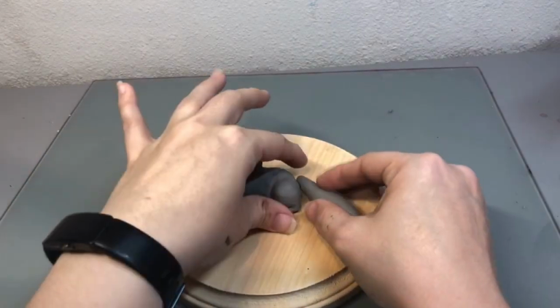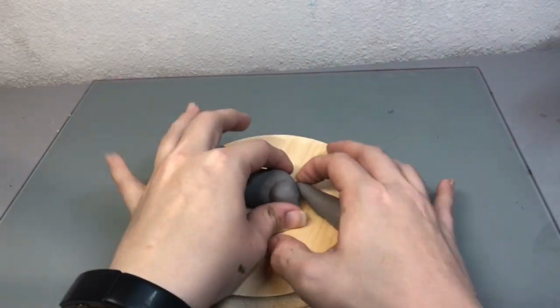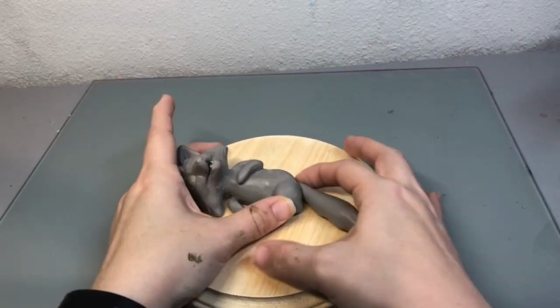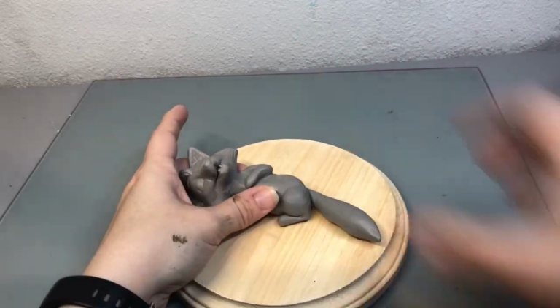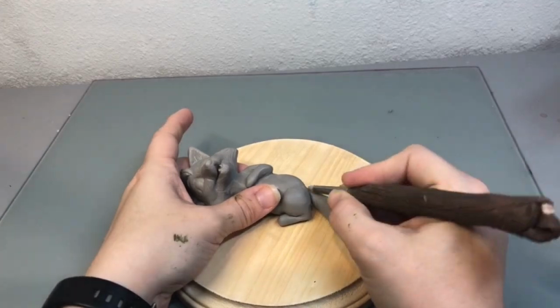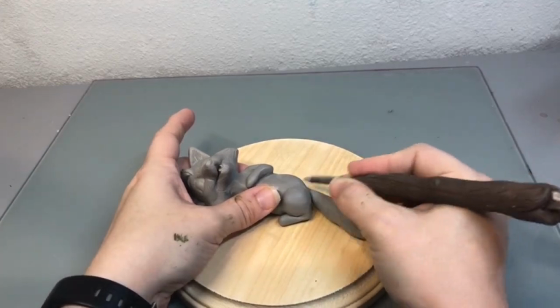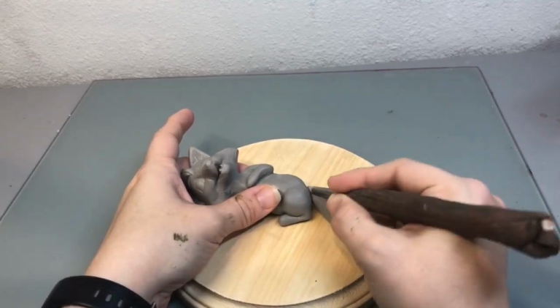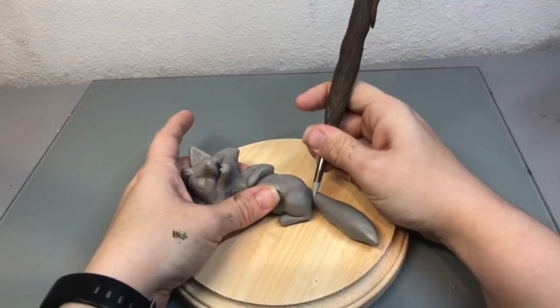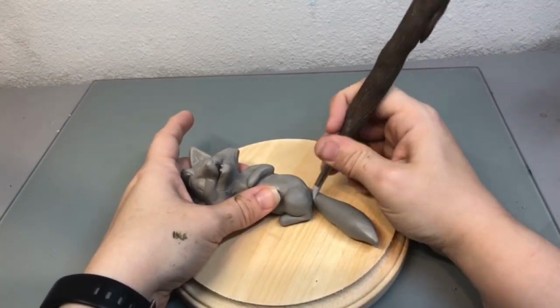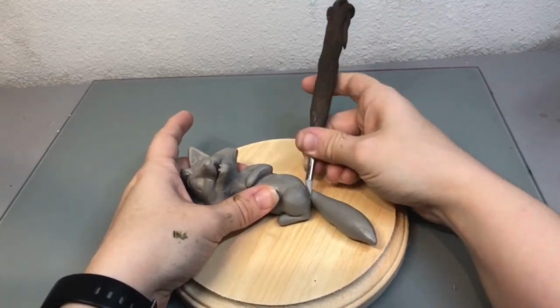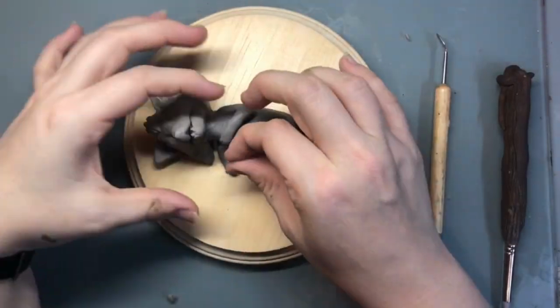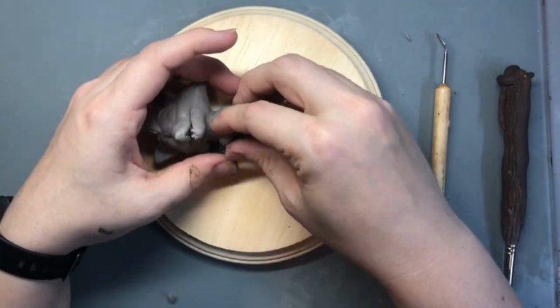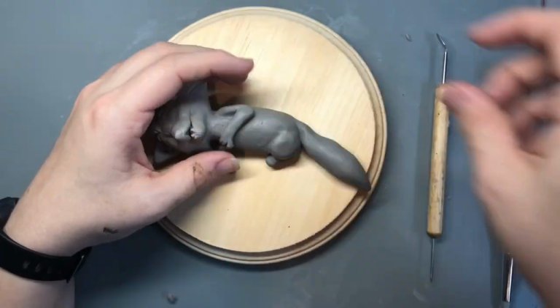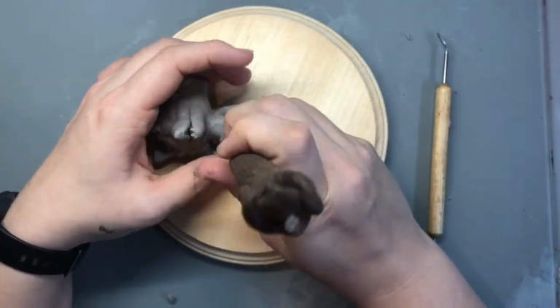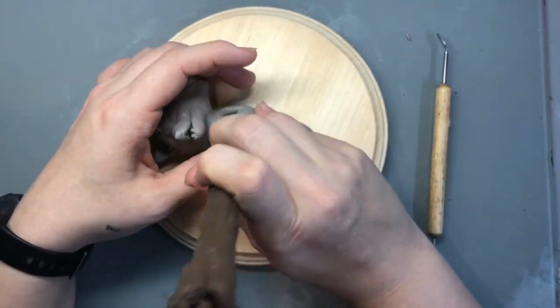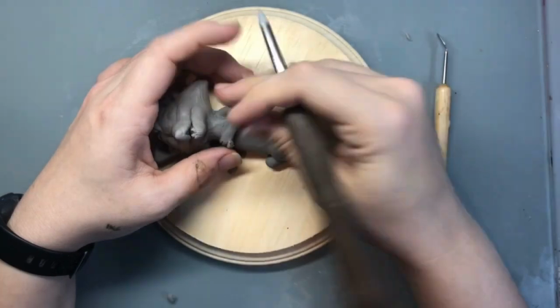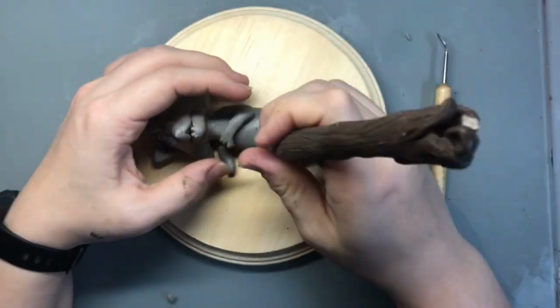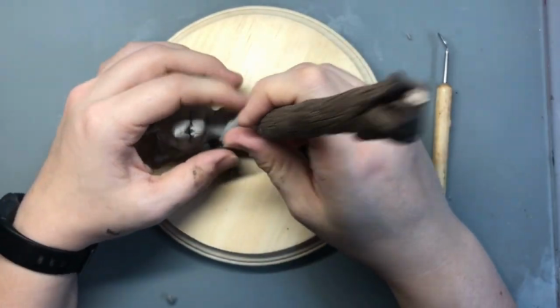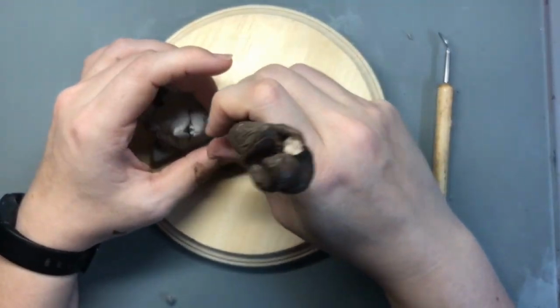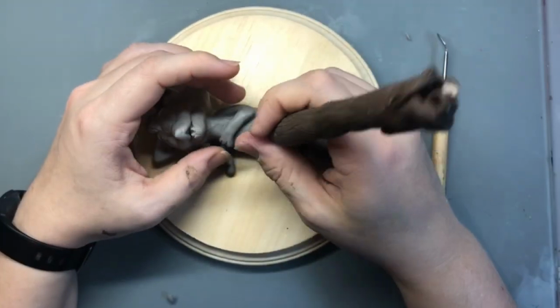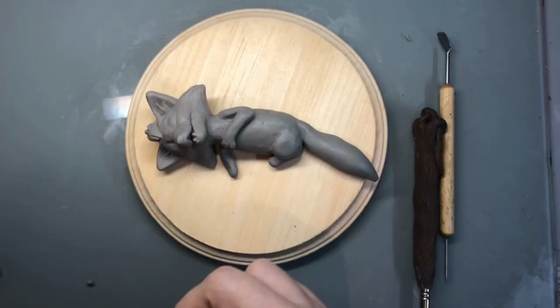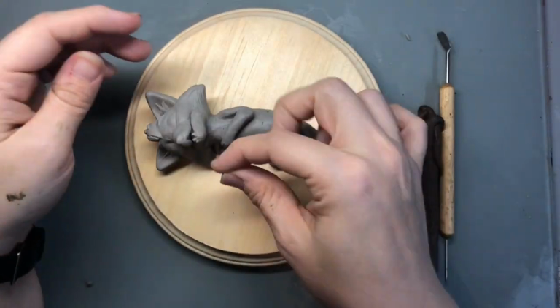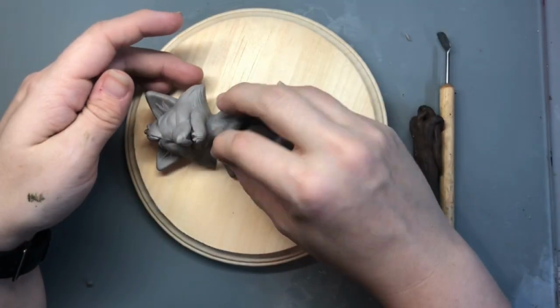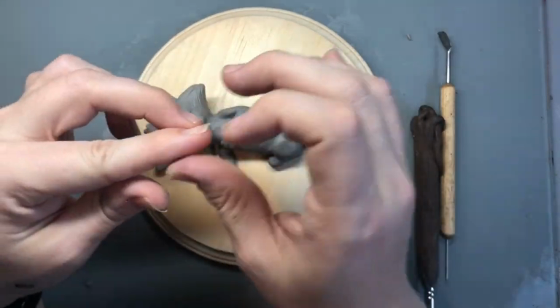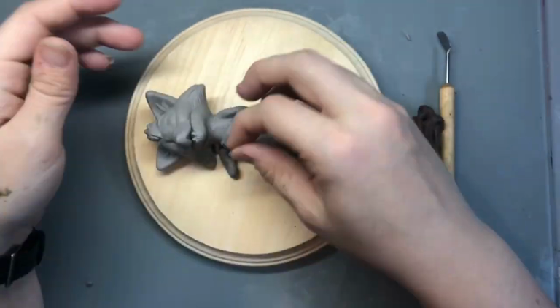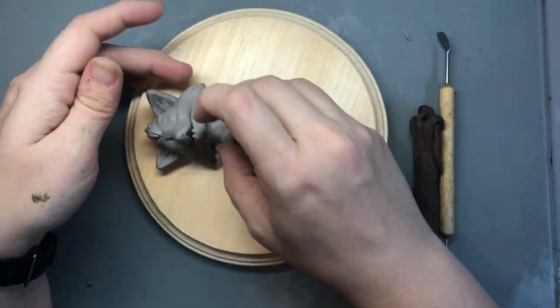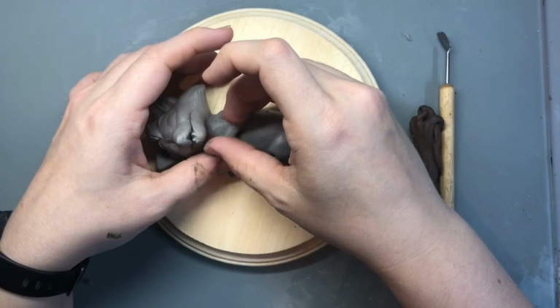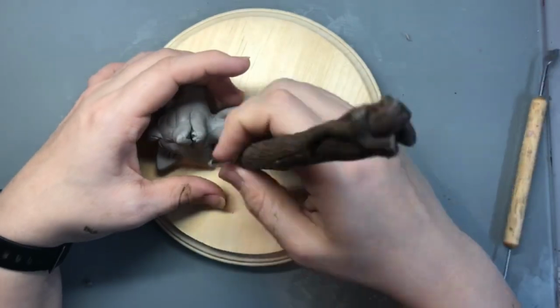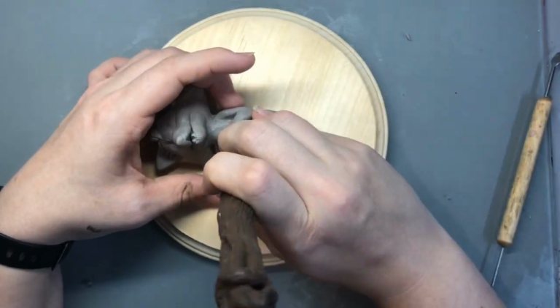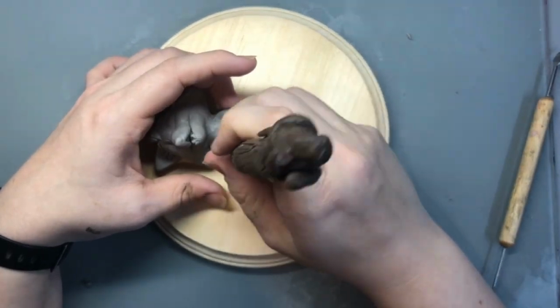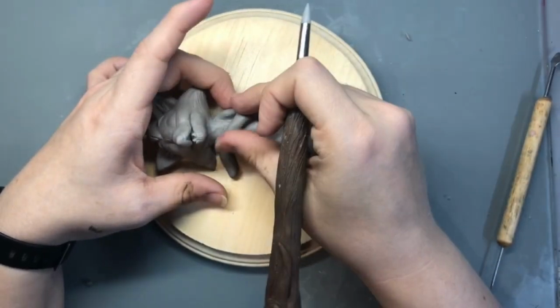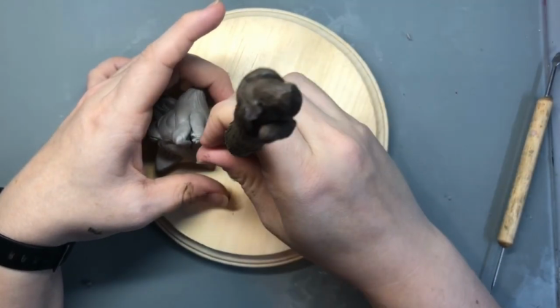Then I added the tail. I wasn't completely happy with the shape of his paws so I just added little bitty balls of clay to each of his toes just to make his toes a little bit bigger and more pronounced.